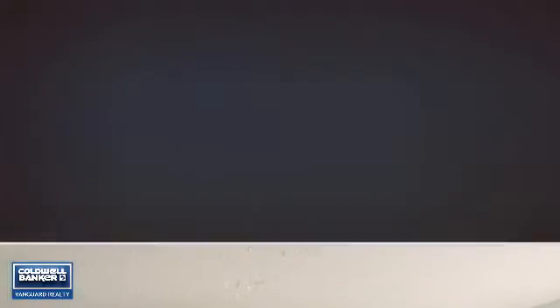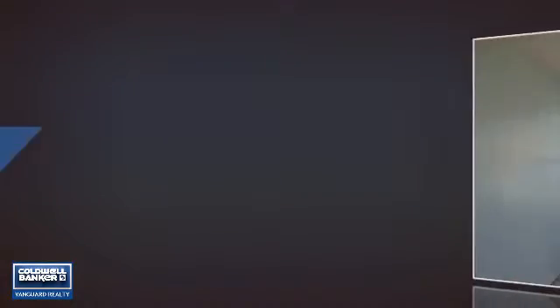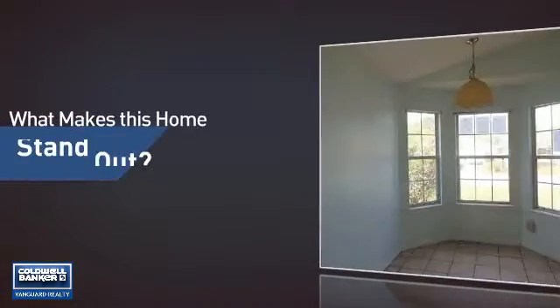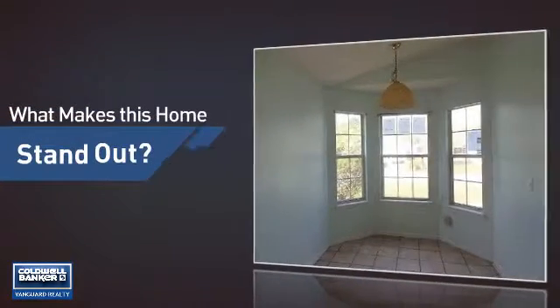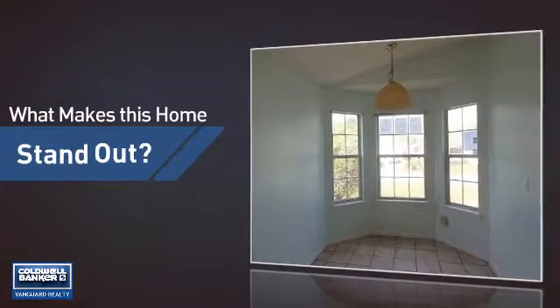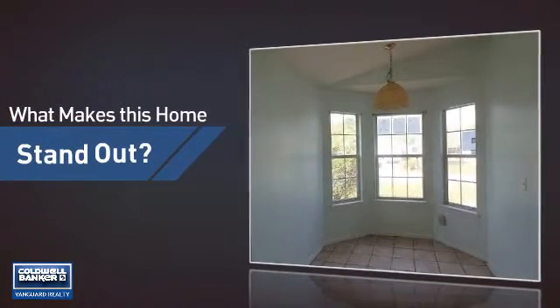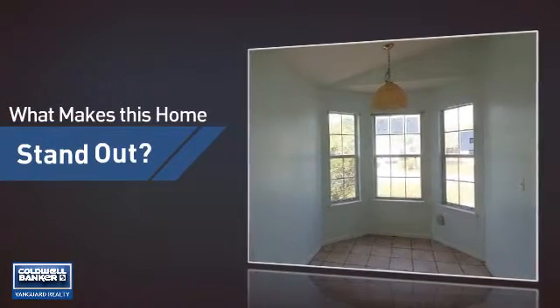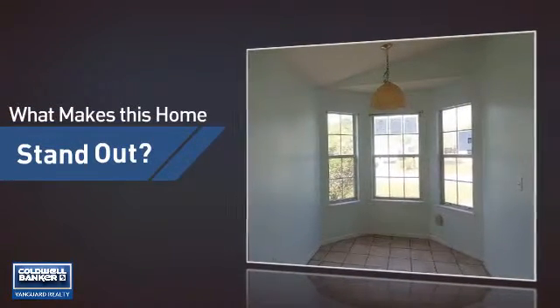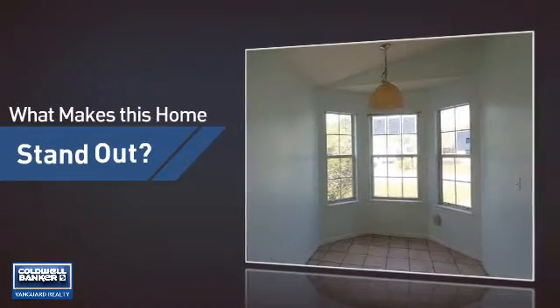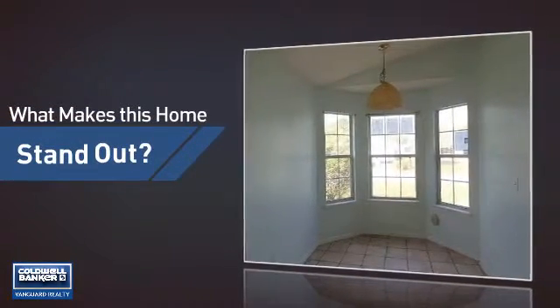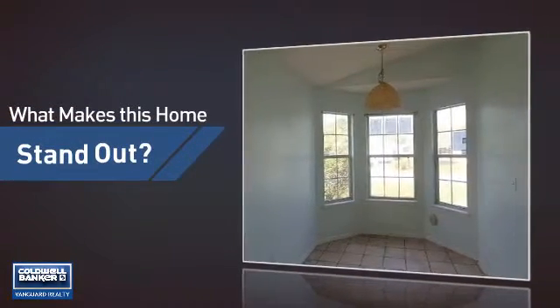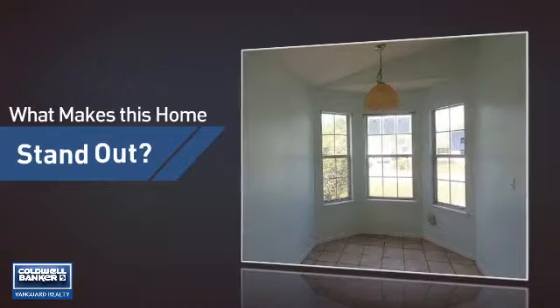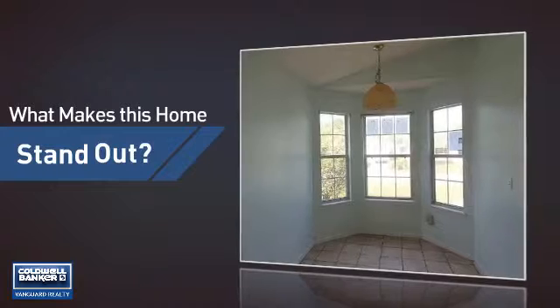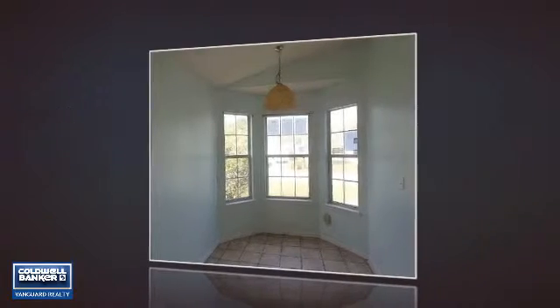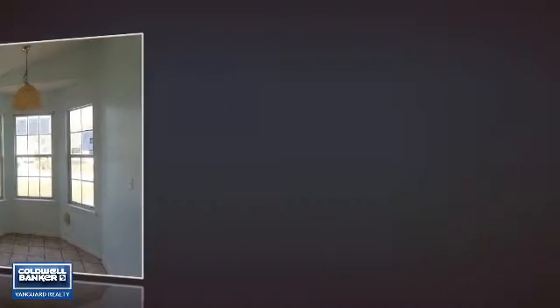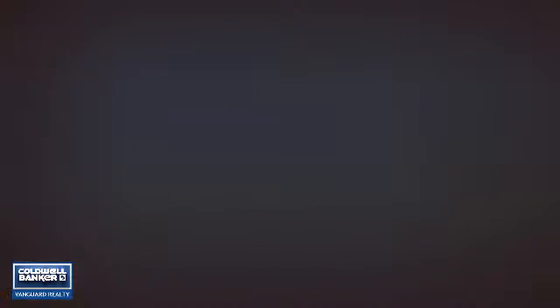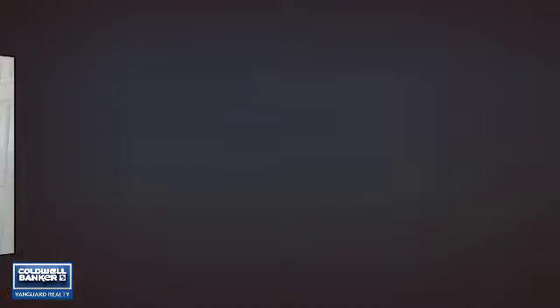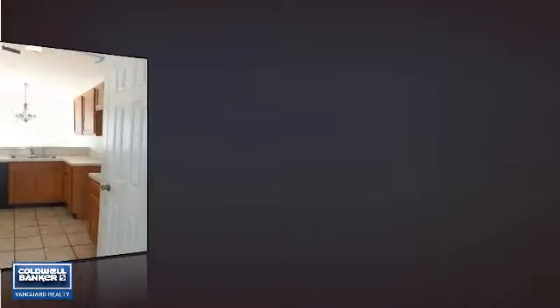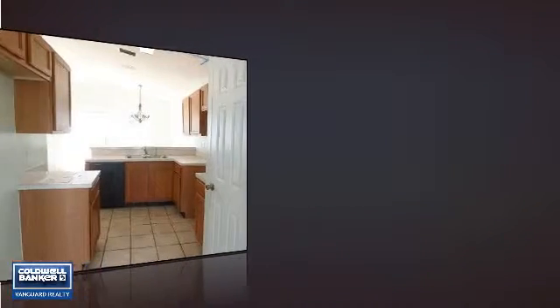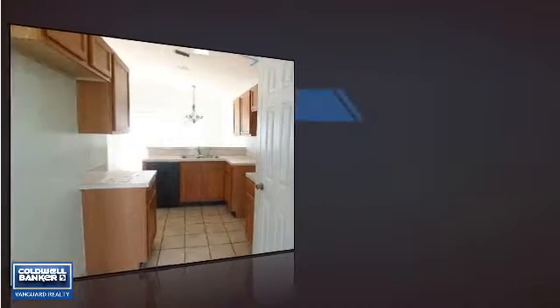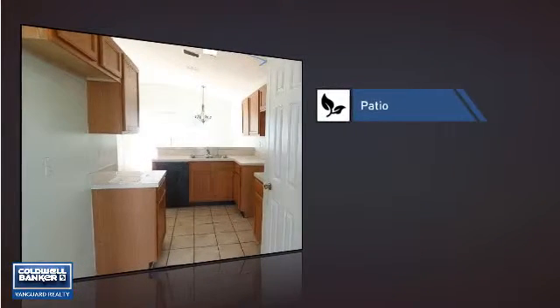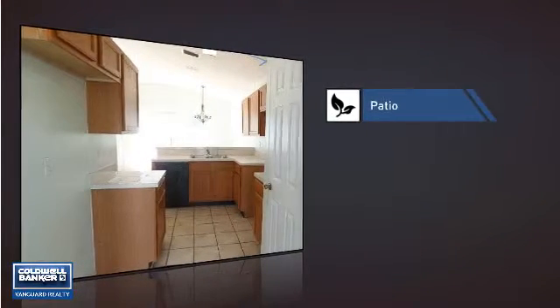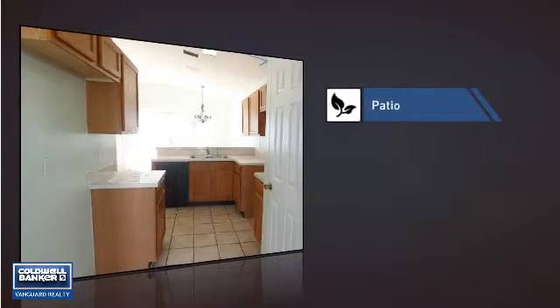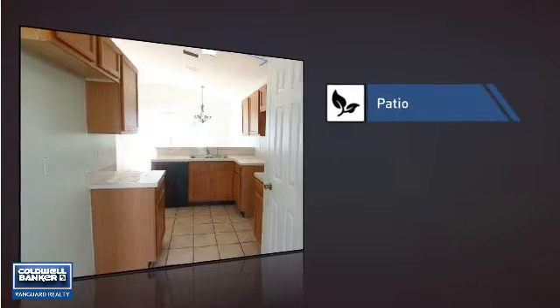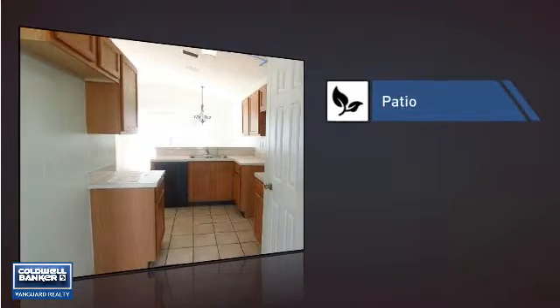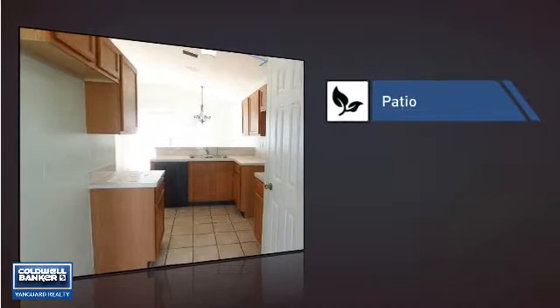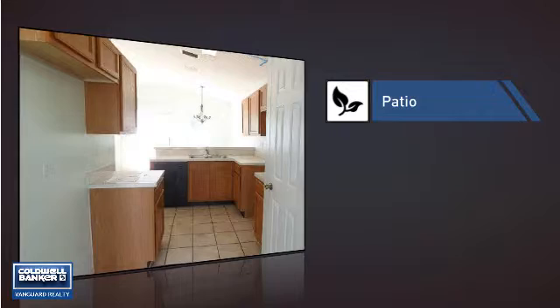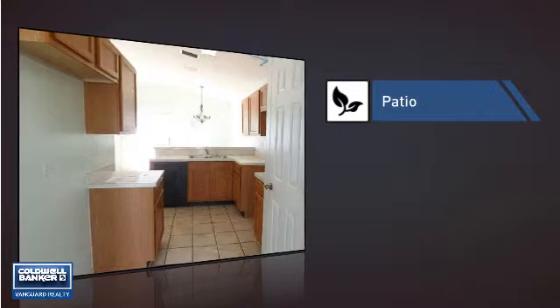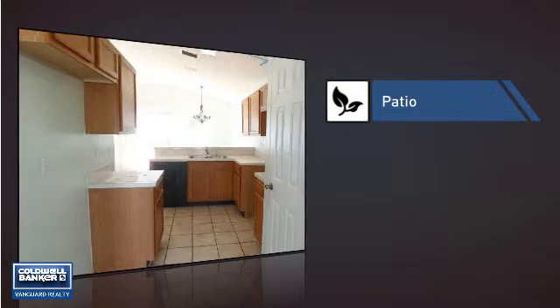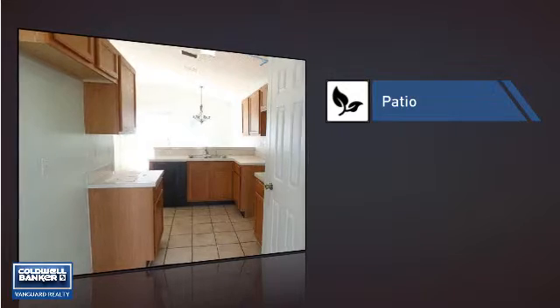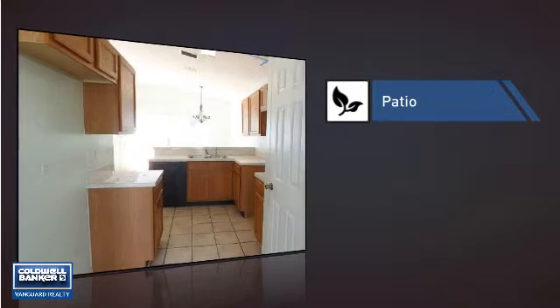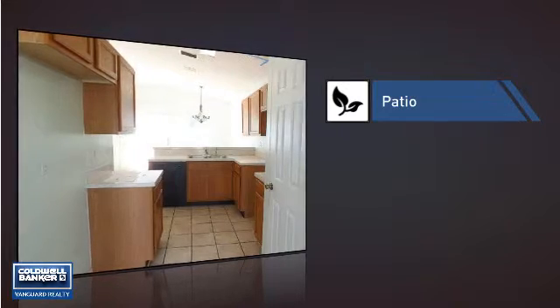But let's talk about what really makes this home stand out — like a patio, giving you some extra outdoor space for dining, recreation, and more.